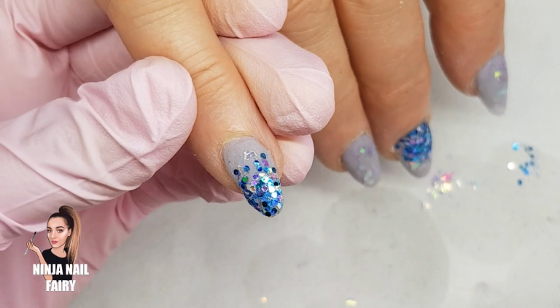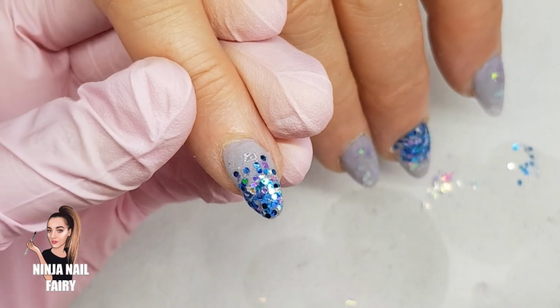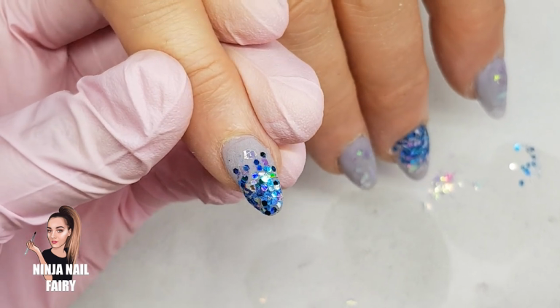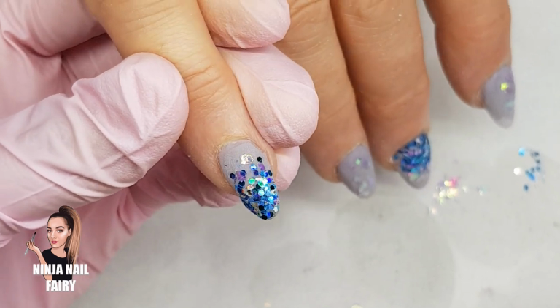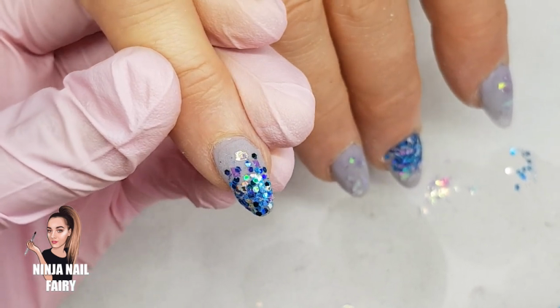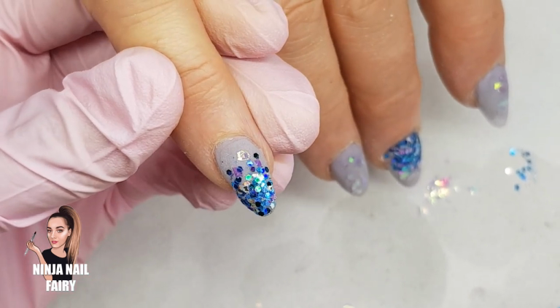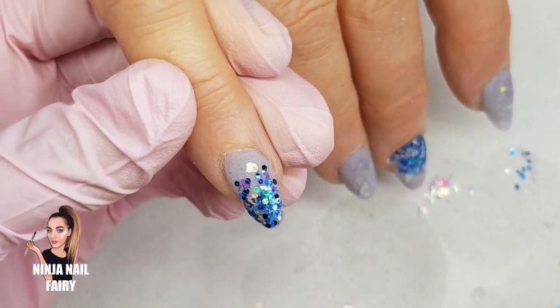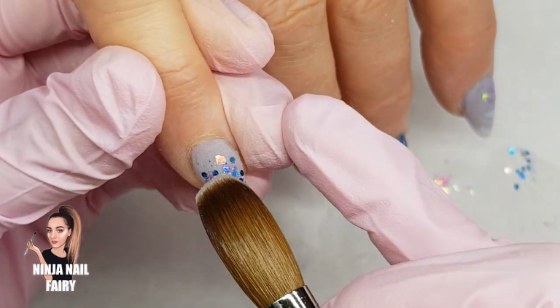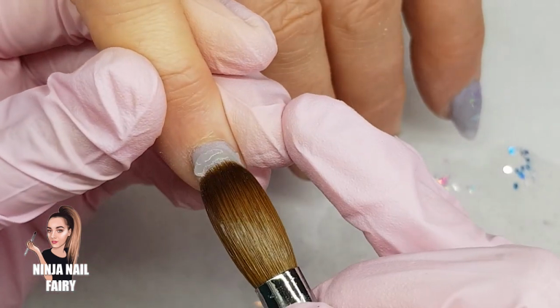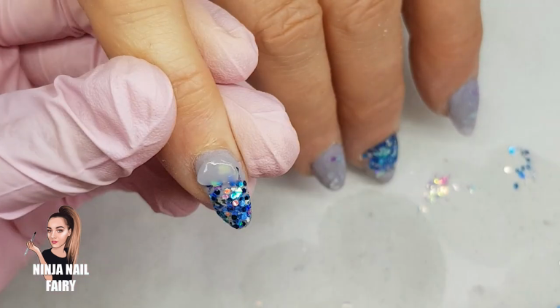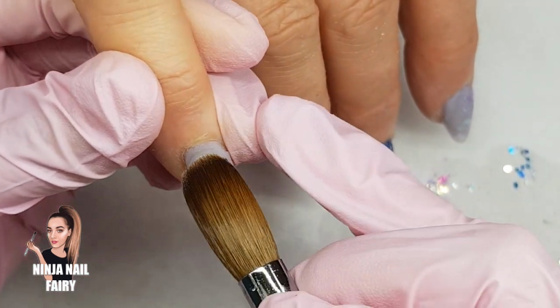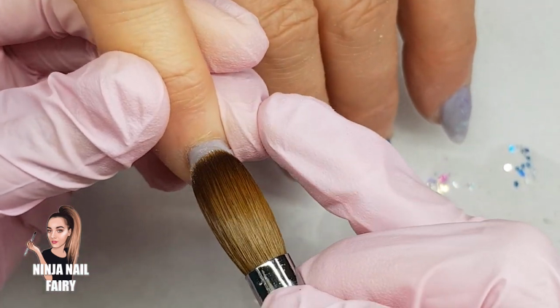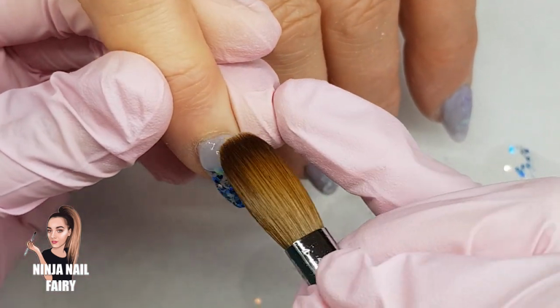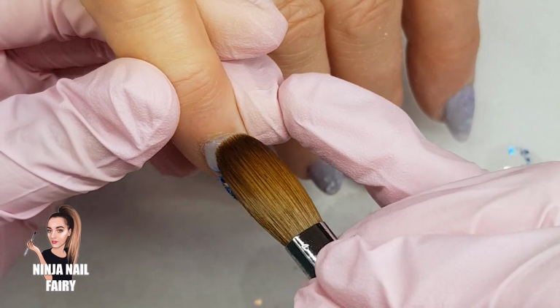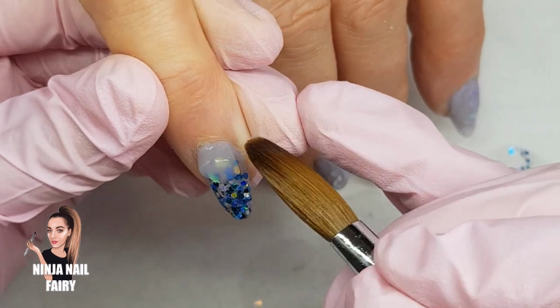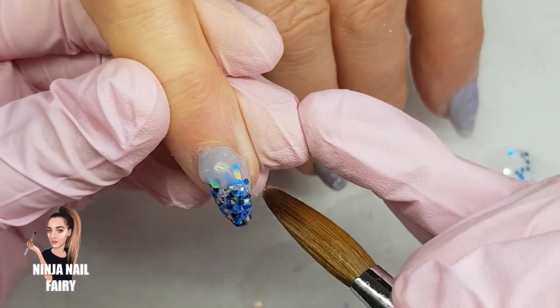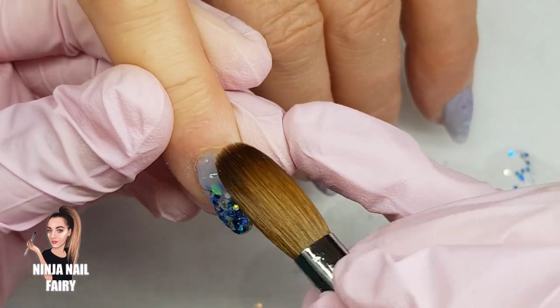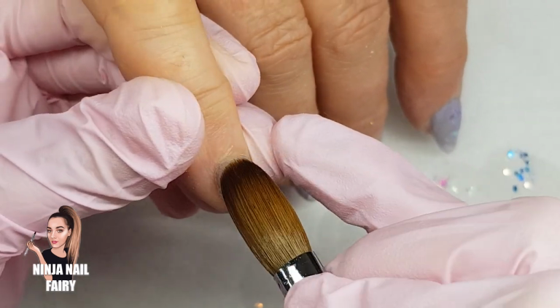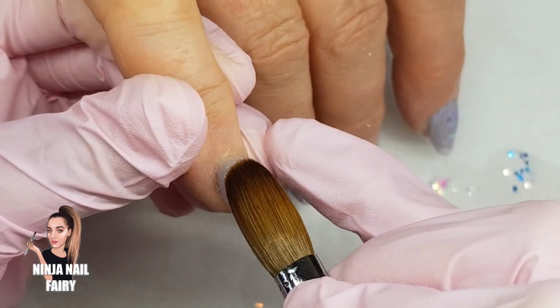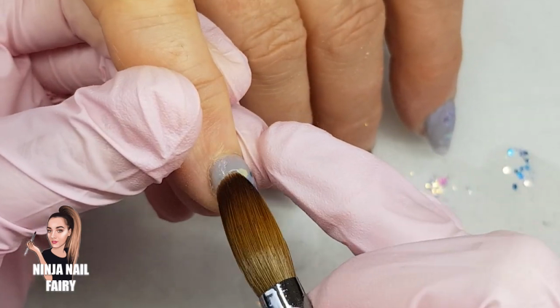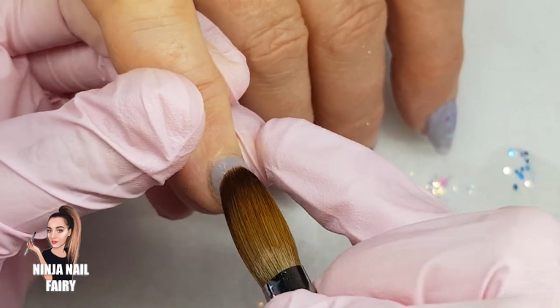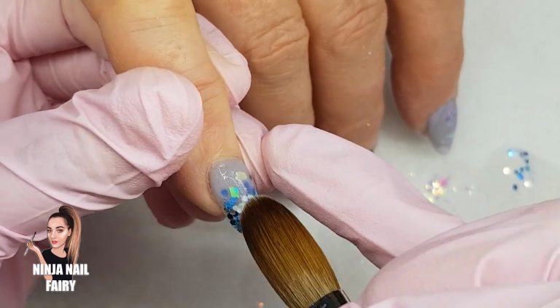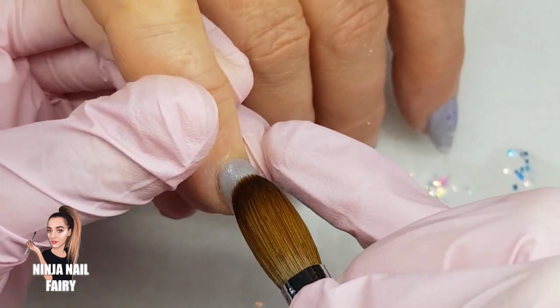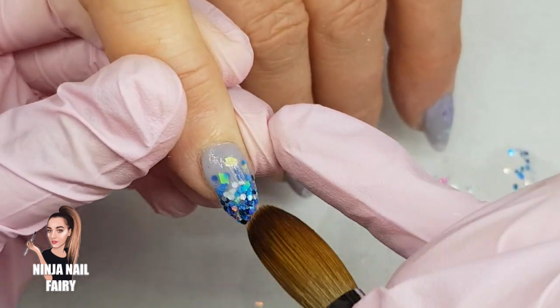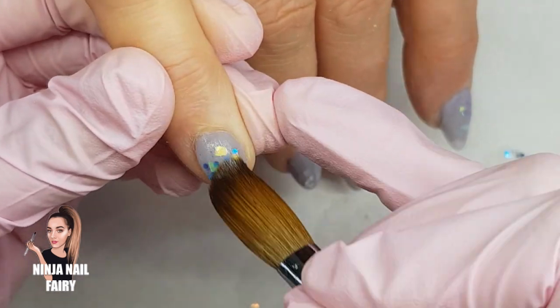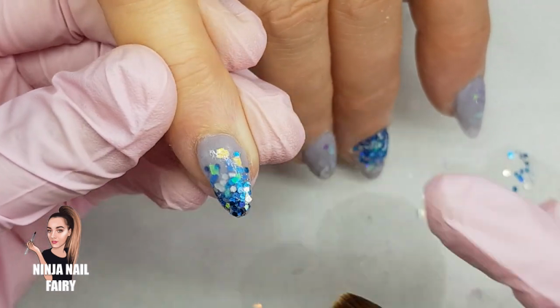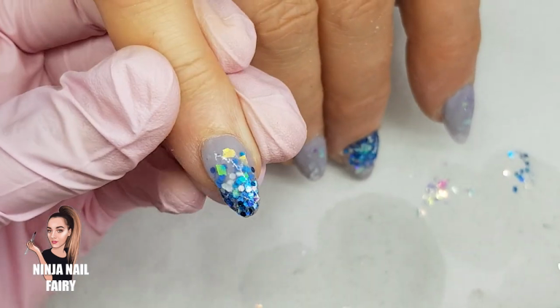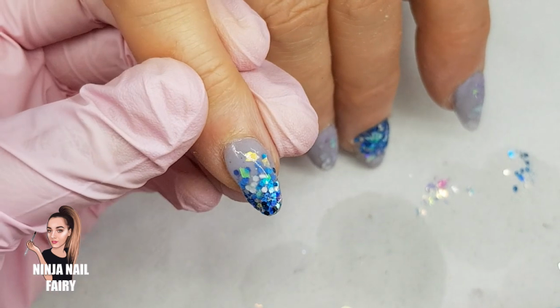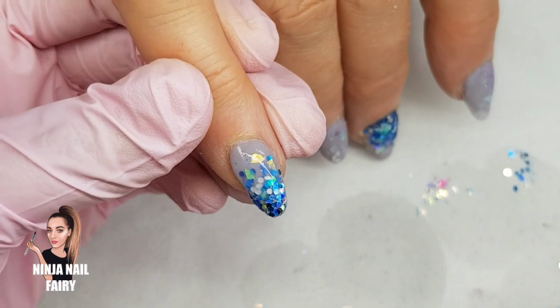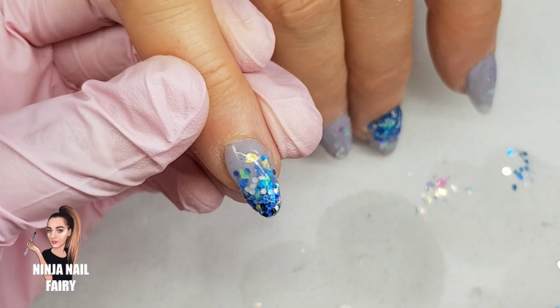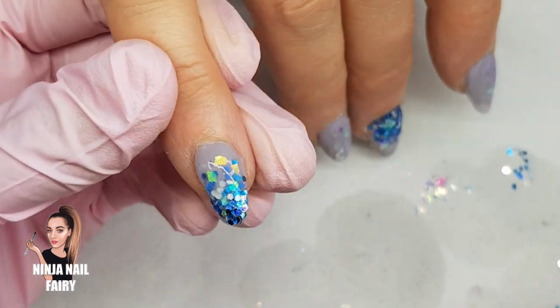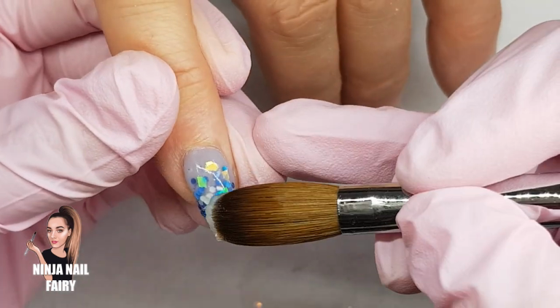Okay, so once I've finished applying all of the glitters and I have the design finished, it's time to encapsulate the nails. So I'm coming in and encapsulating all 10 nails. Once I've done that, it is time to file and buff.